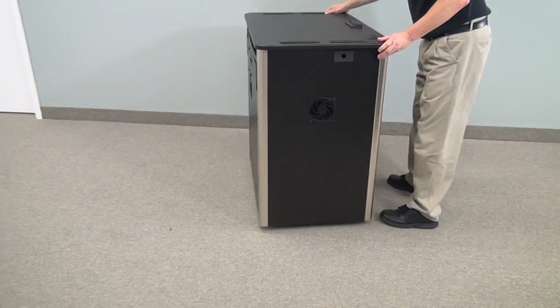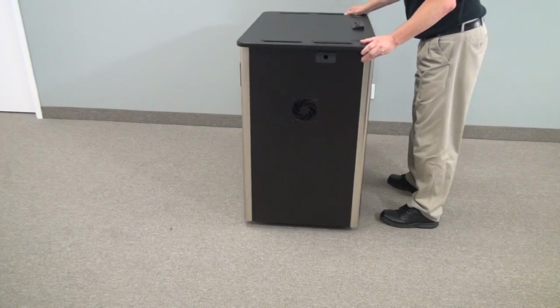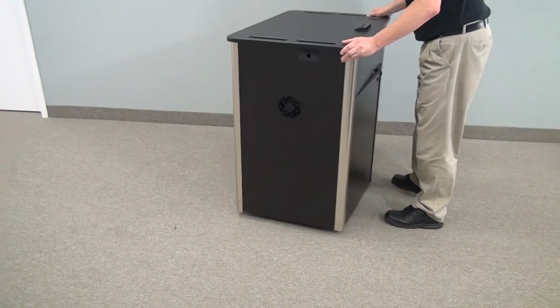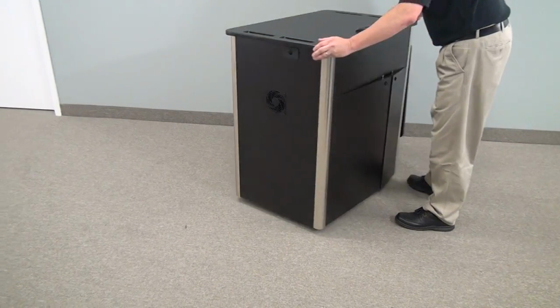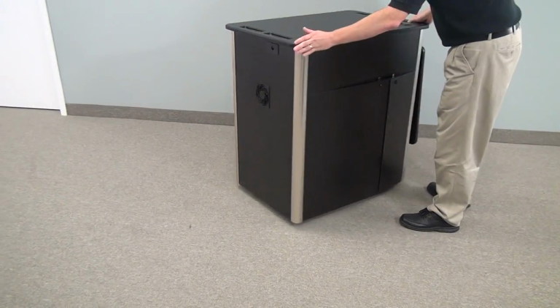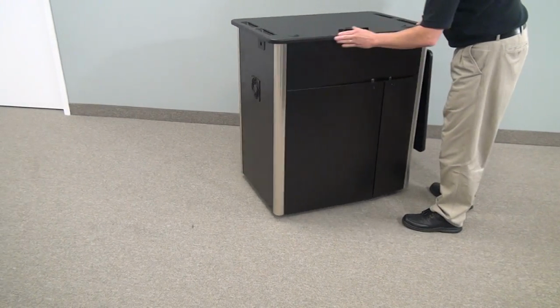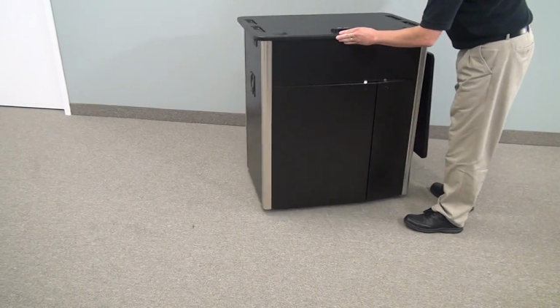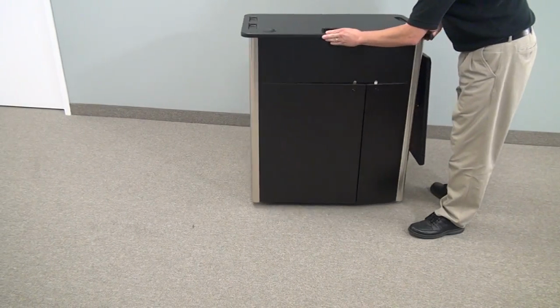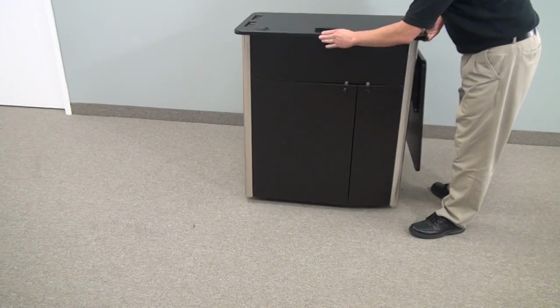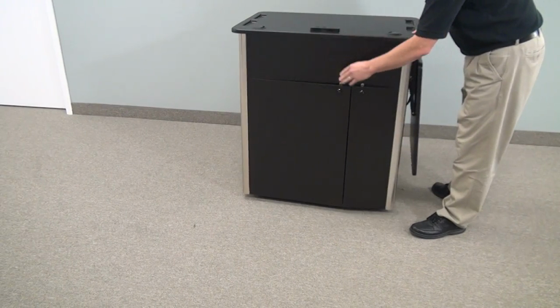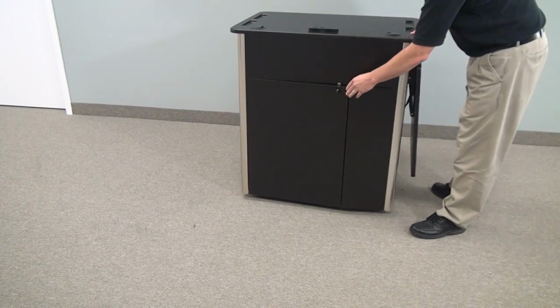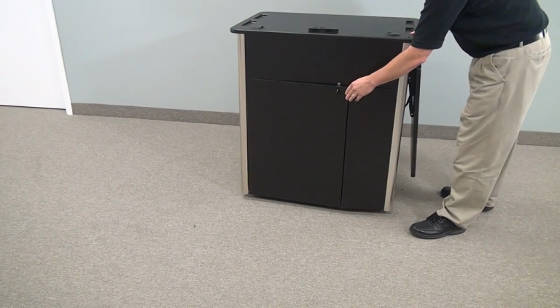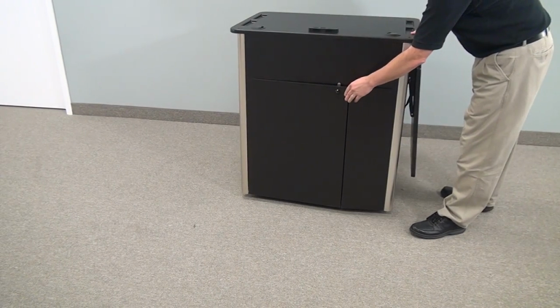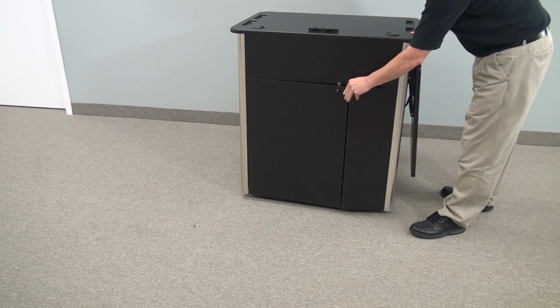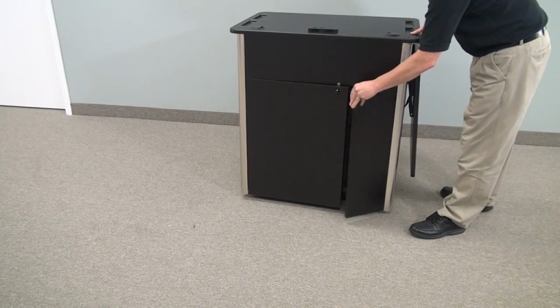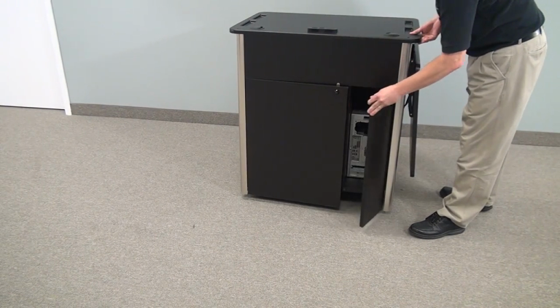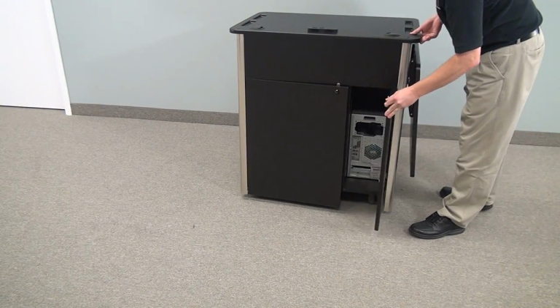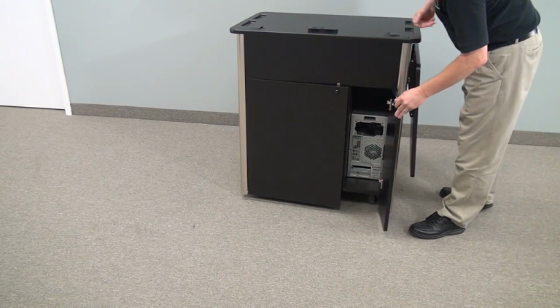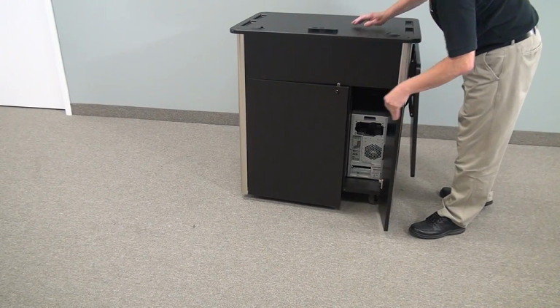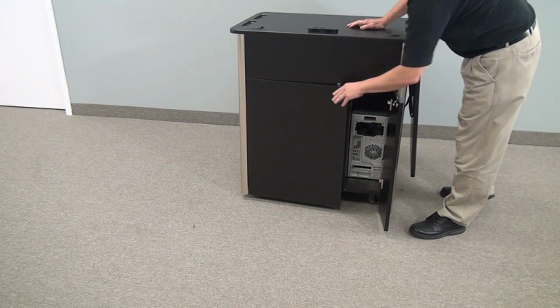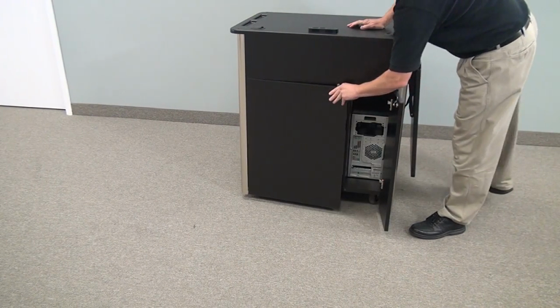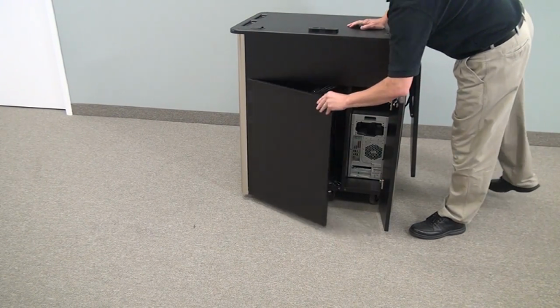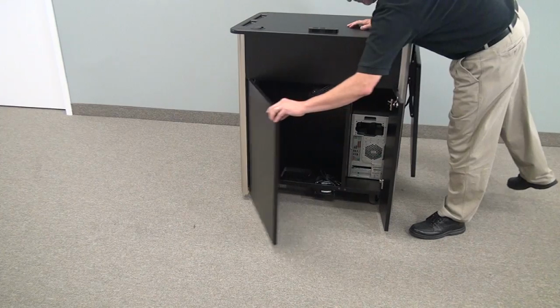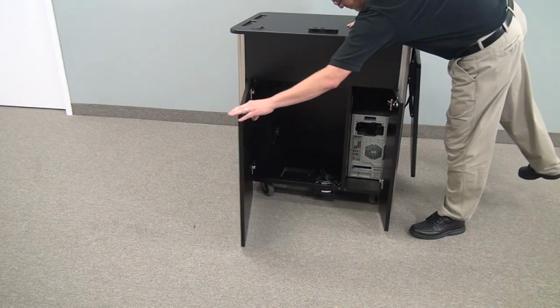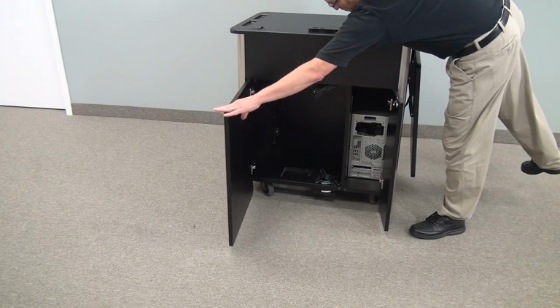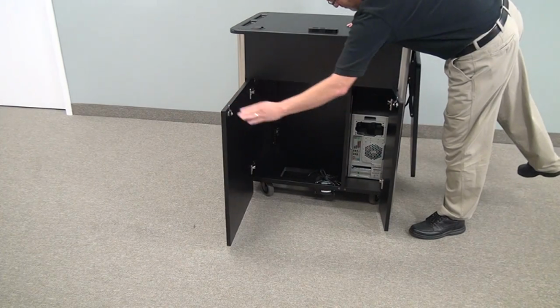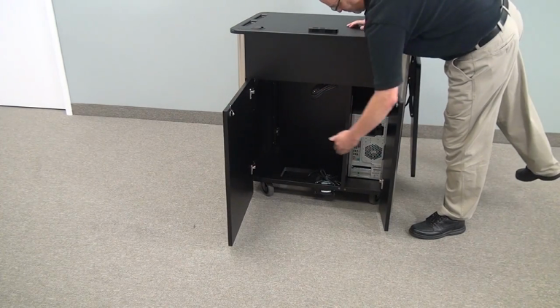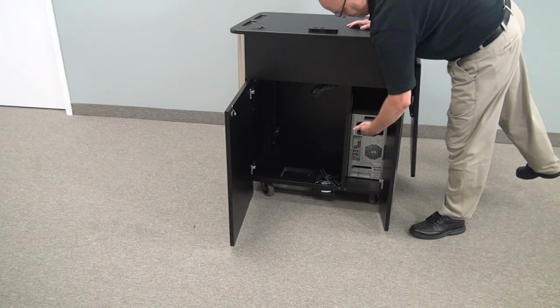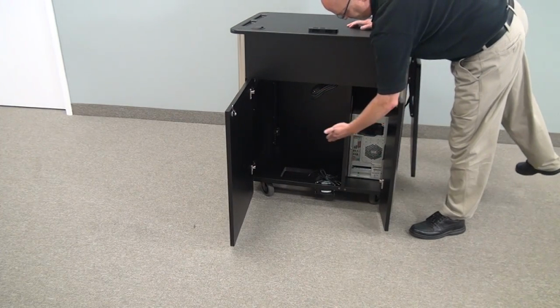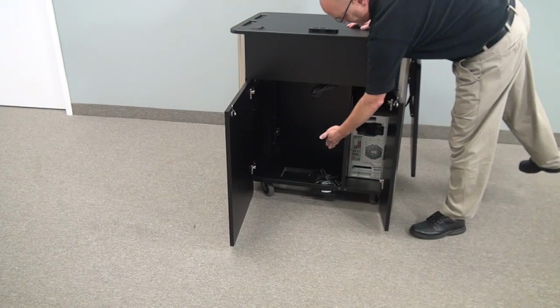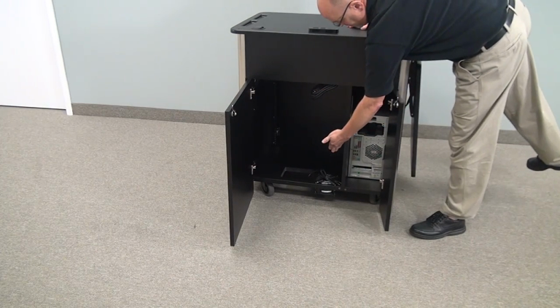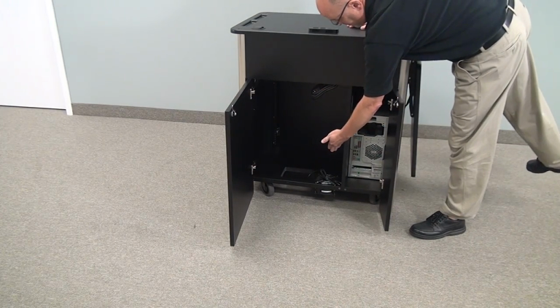On the side we have an area for the fan, and you have rear access for wiring and cable running storage.